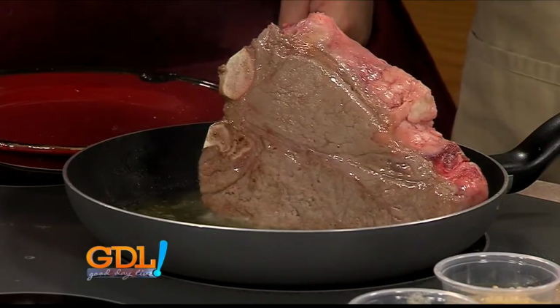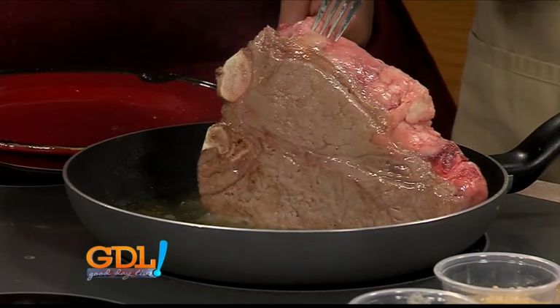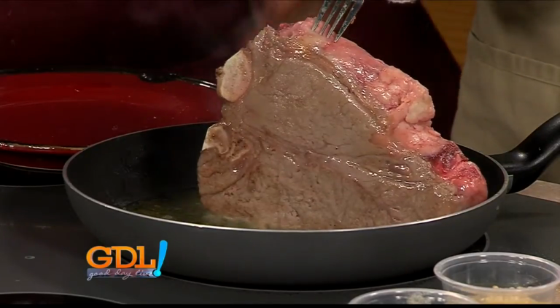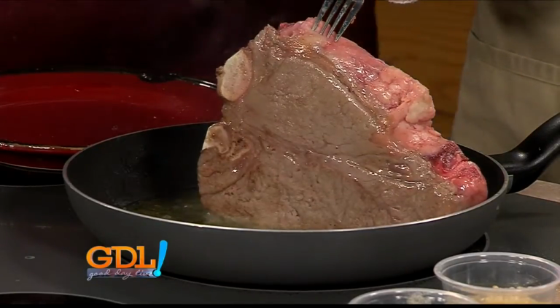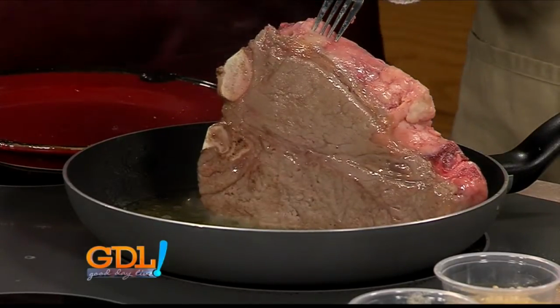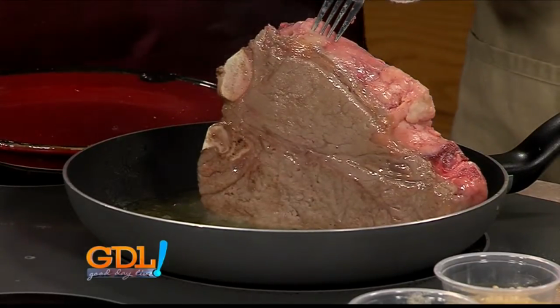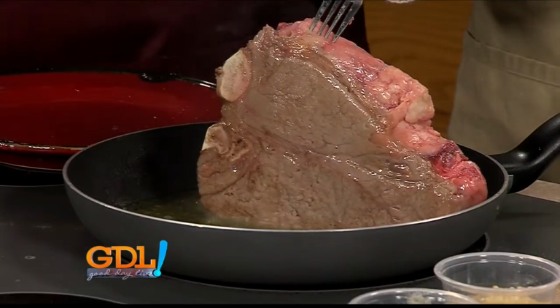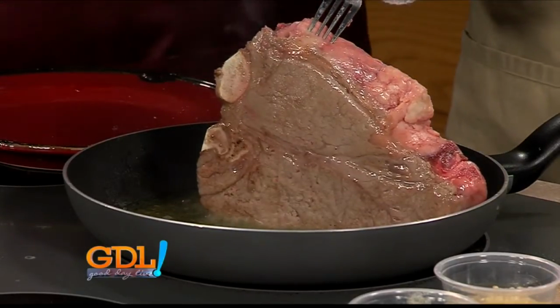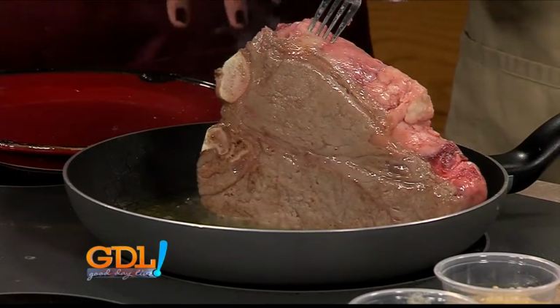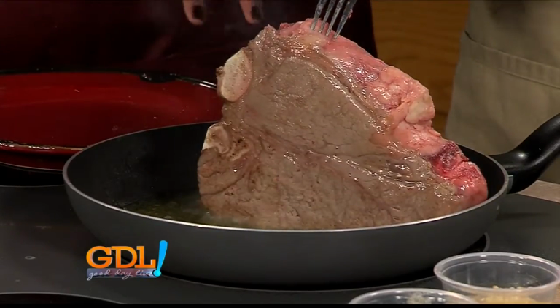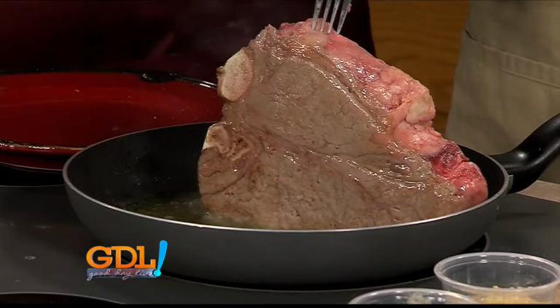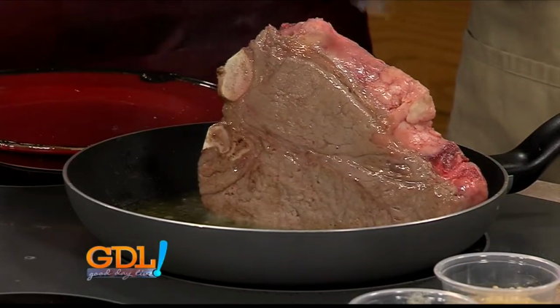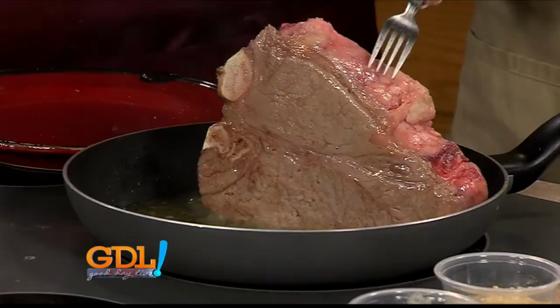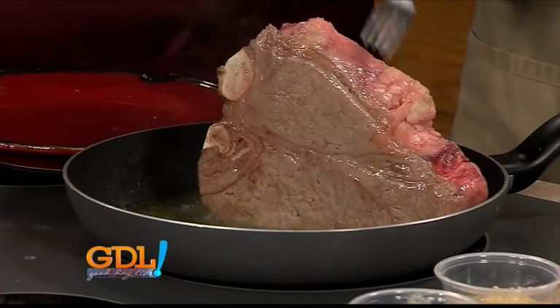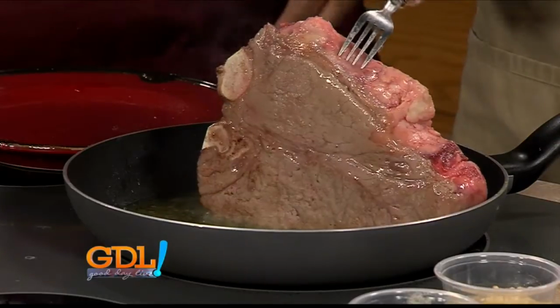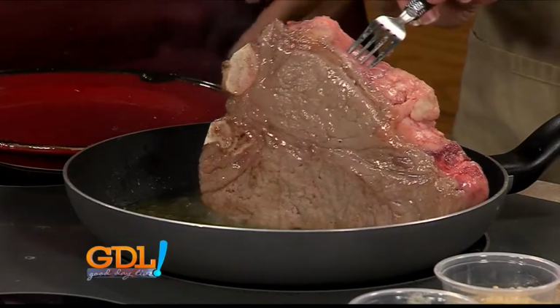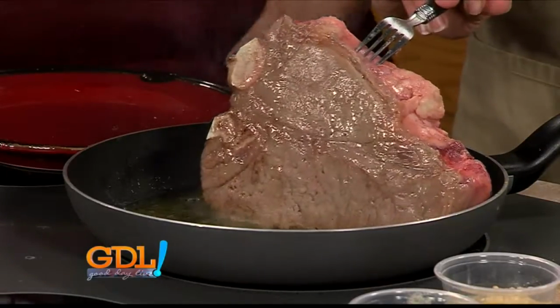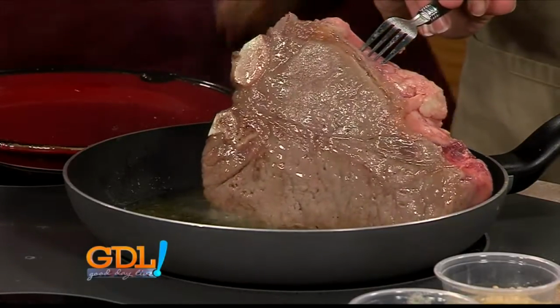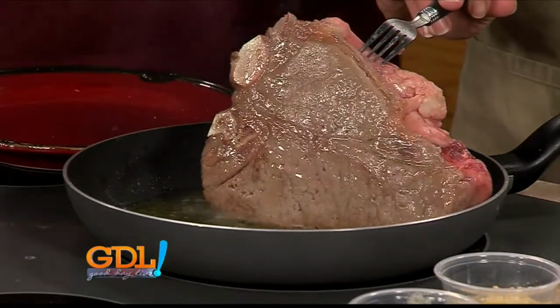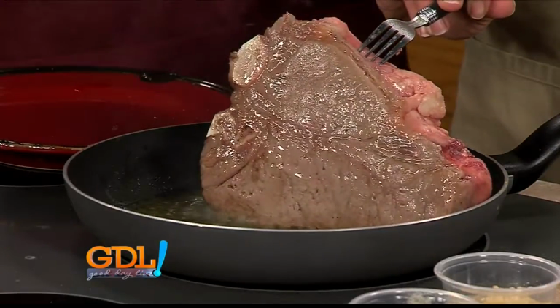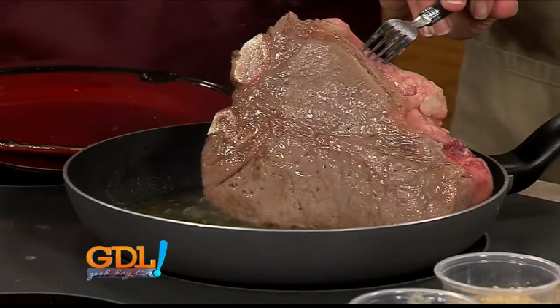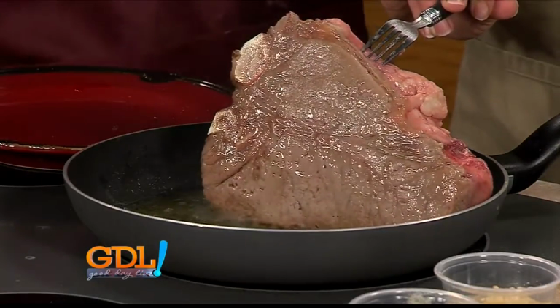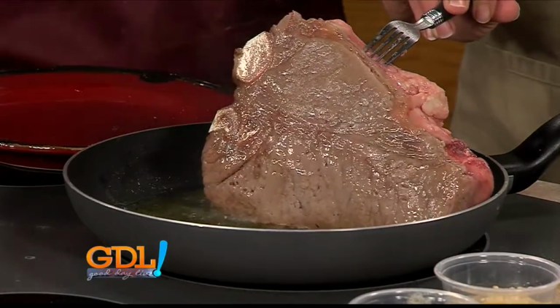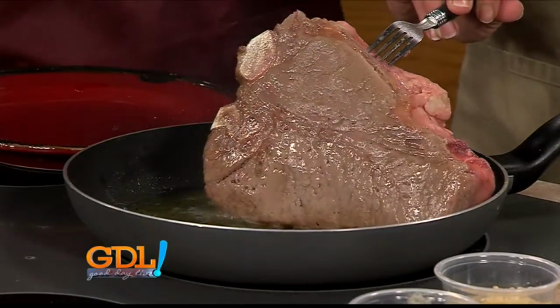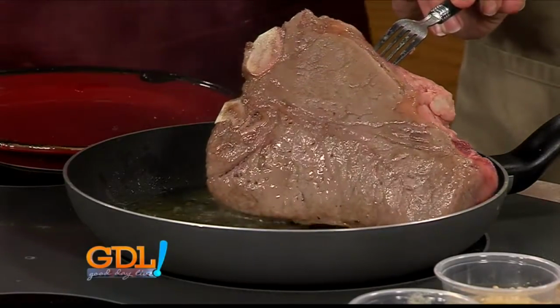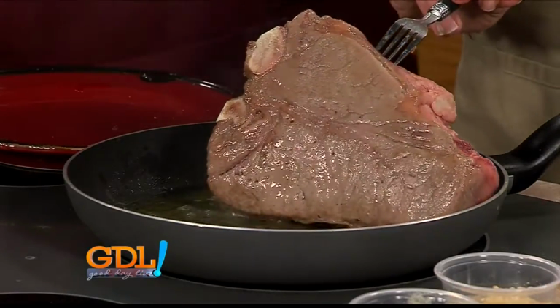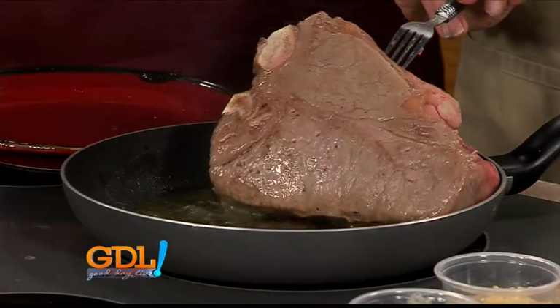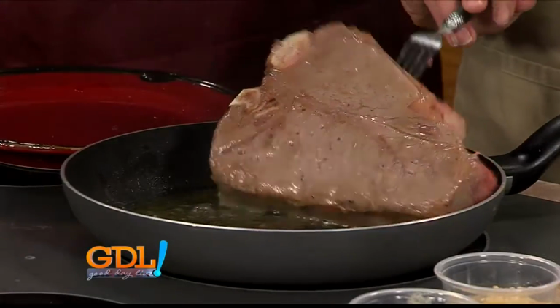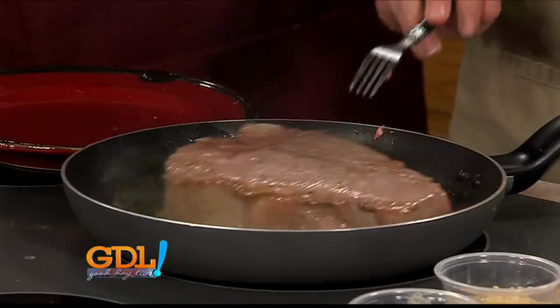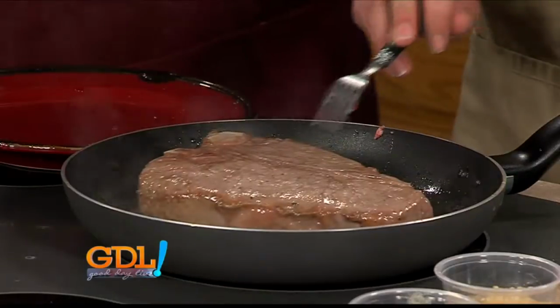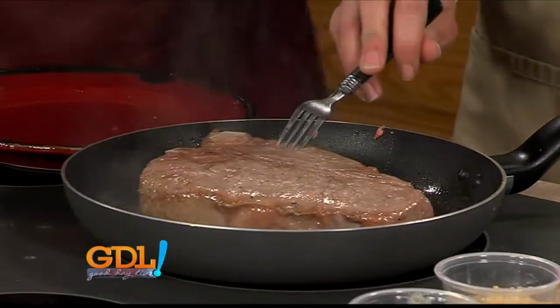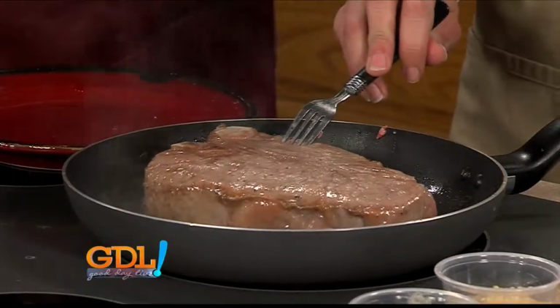As this is going on, can you flavor your butter? Oh yeah. I try to watch these cooking shows and try to learn something, but I don't know.